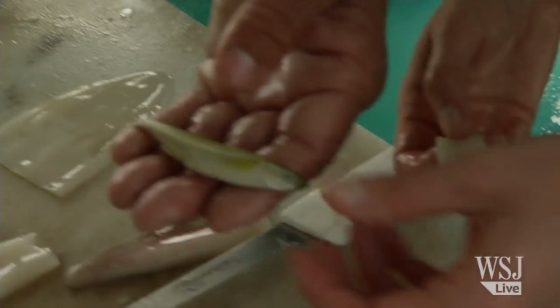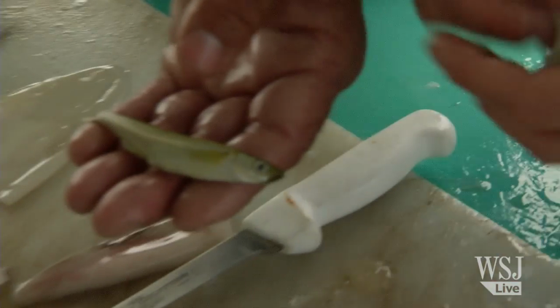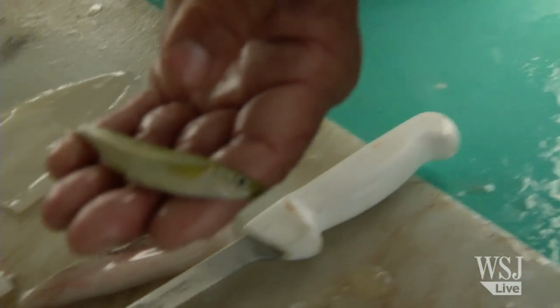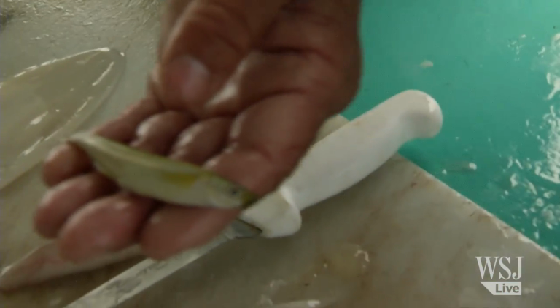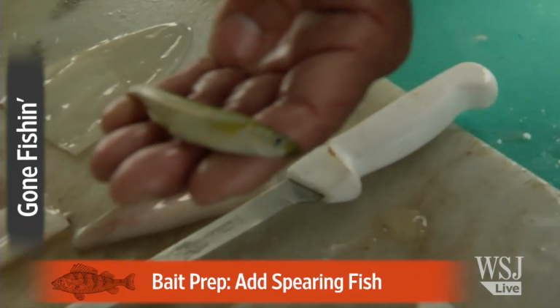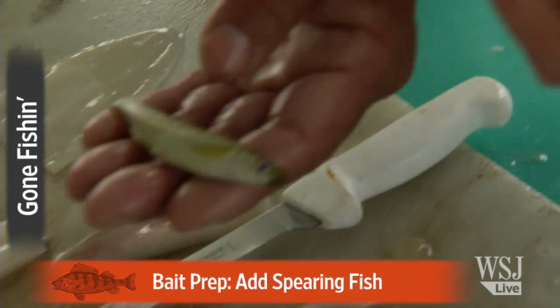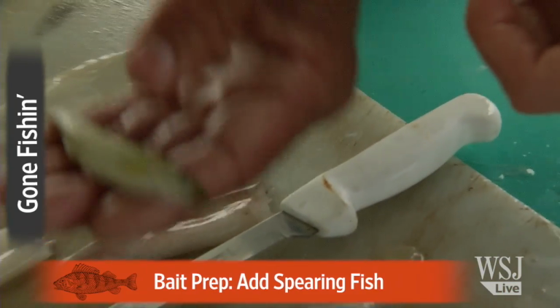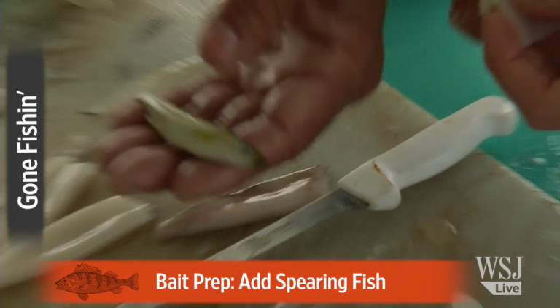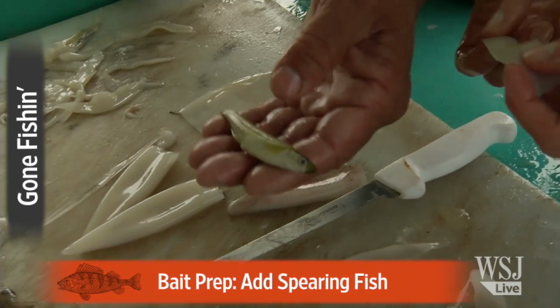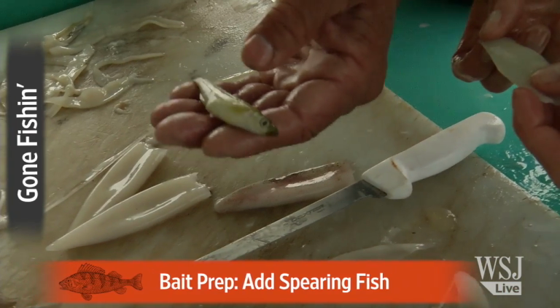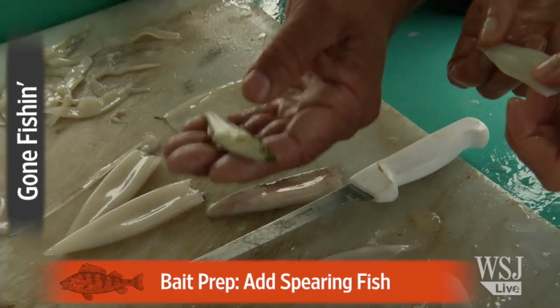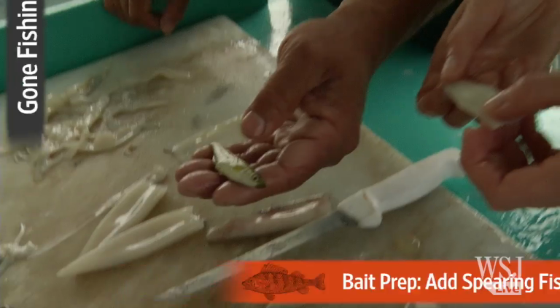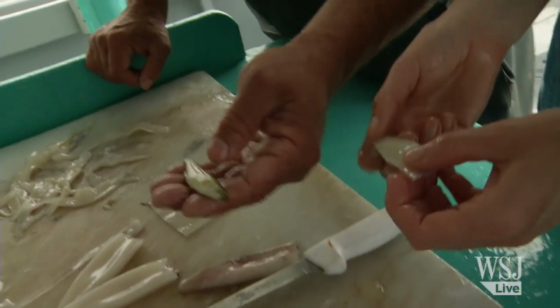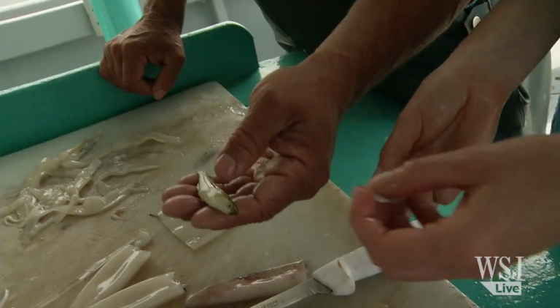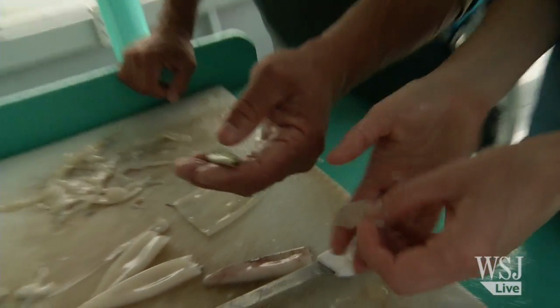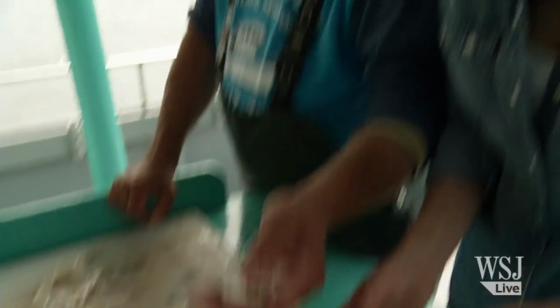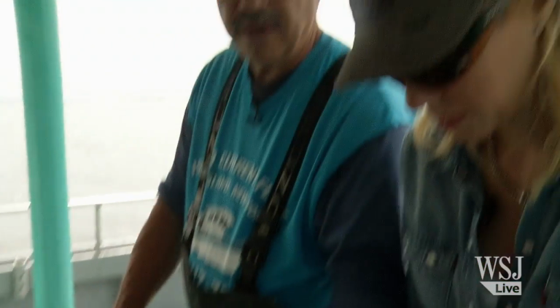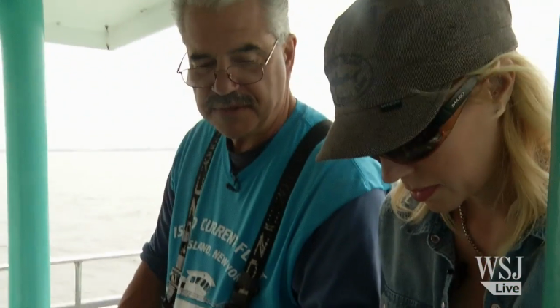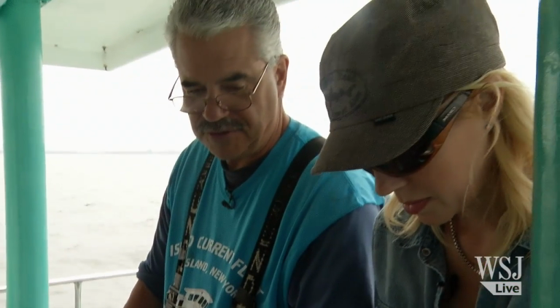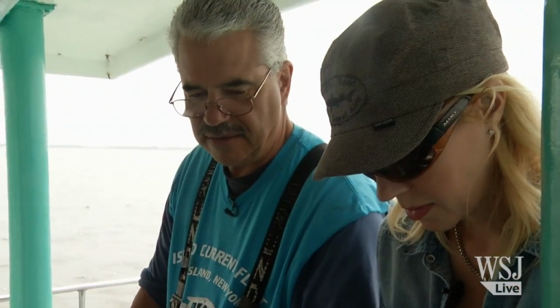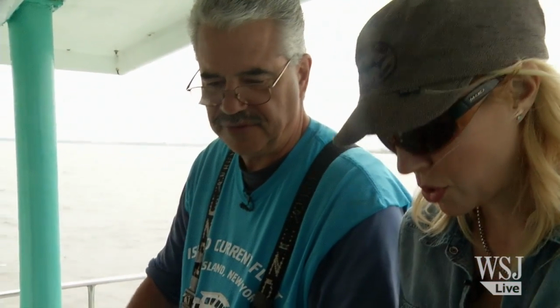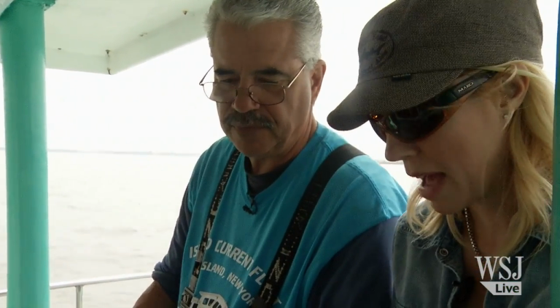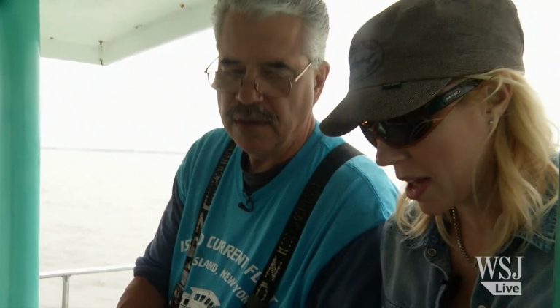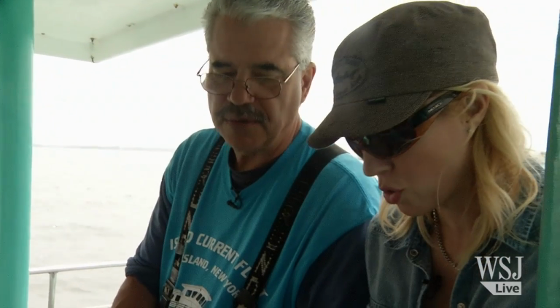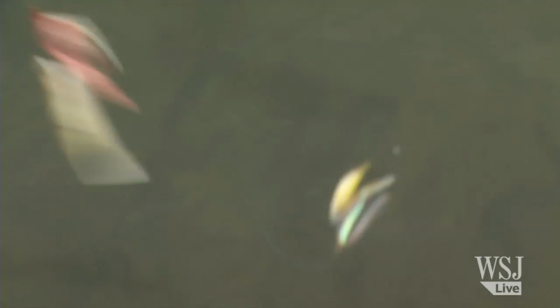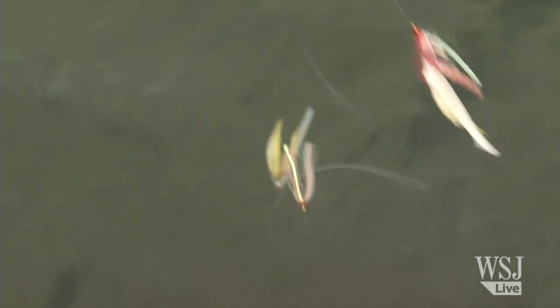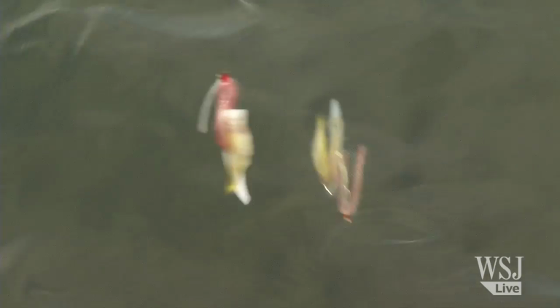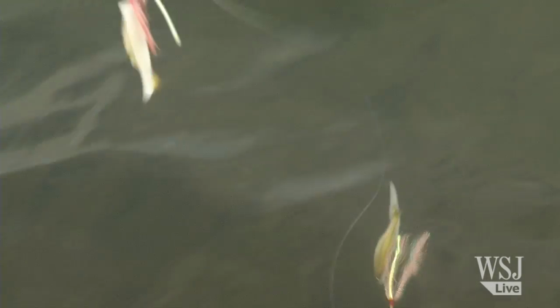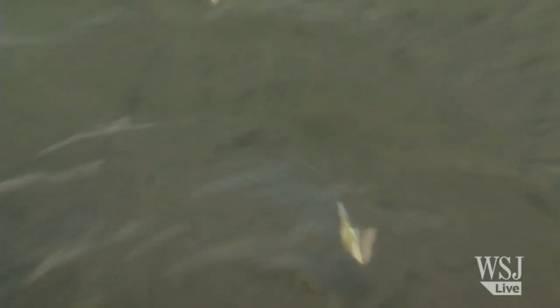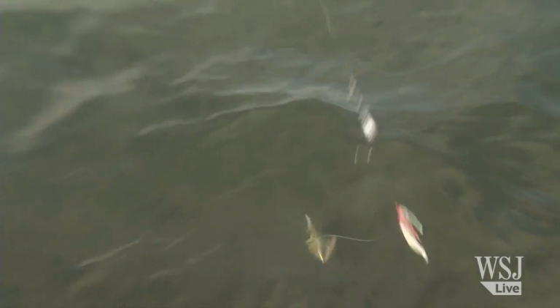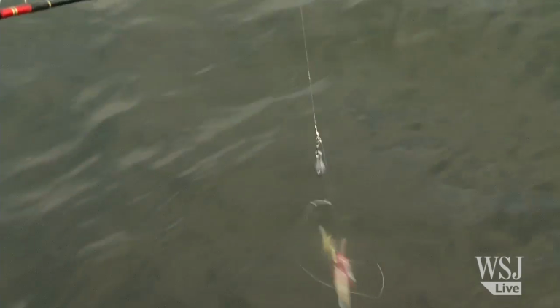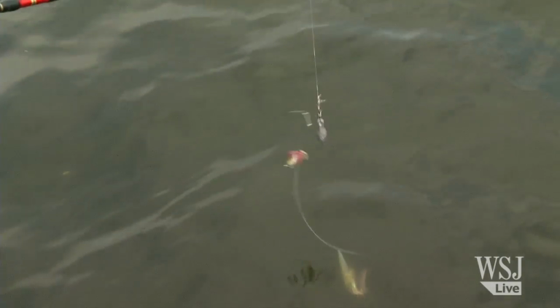It's a squid and spearing combo. Spearing is what the fluke is going to want to eat, but the squid helps as an attractant. It's flapping around and drawing attention, and when they see the flapping they come and they see the spearing — that's what they want to eat.